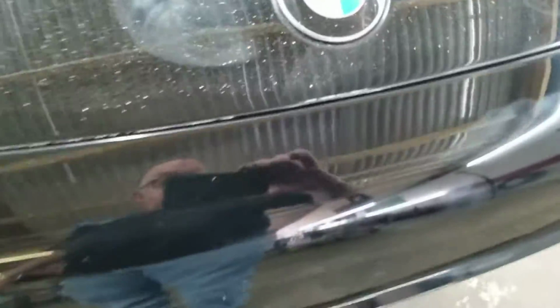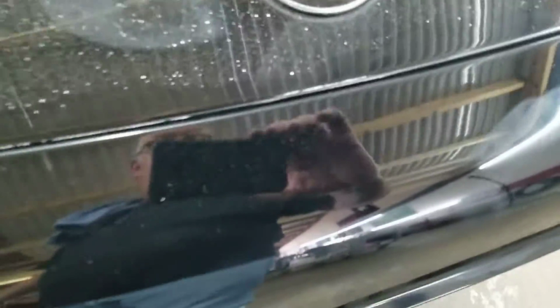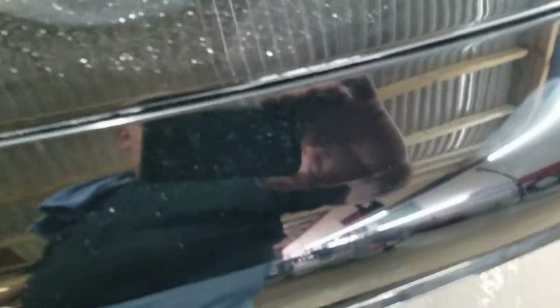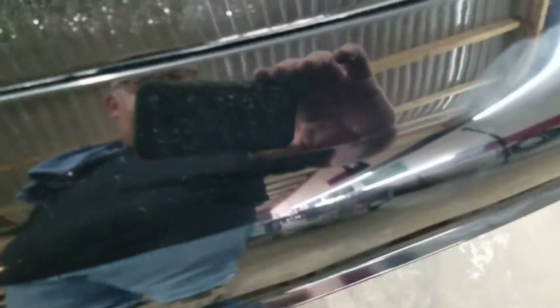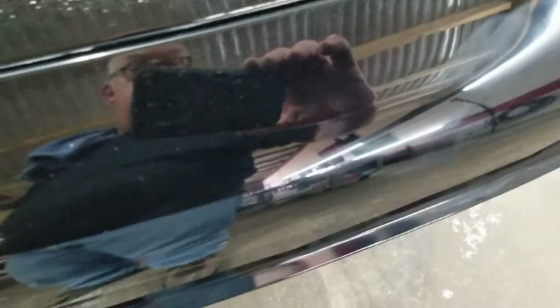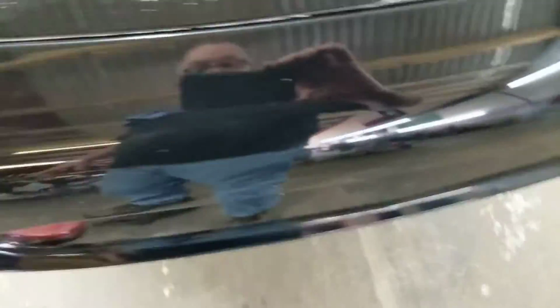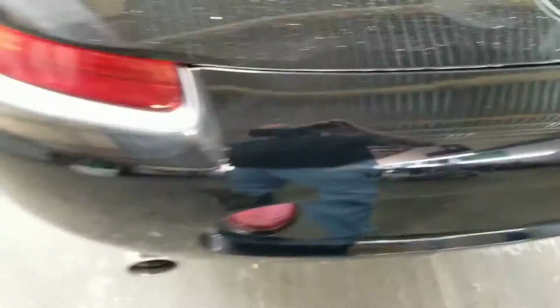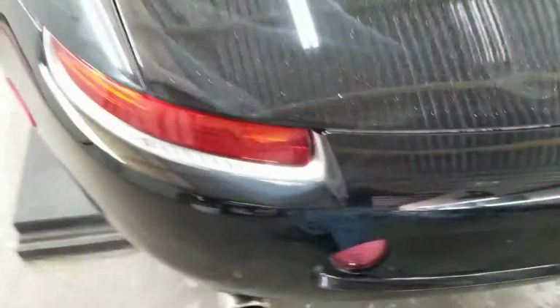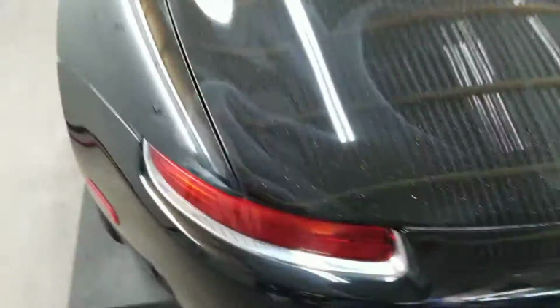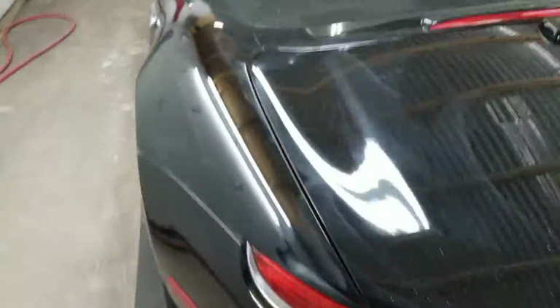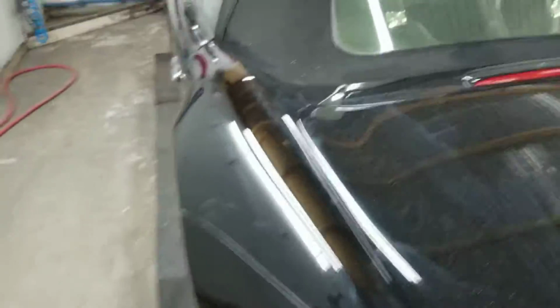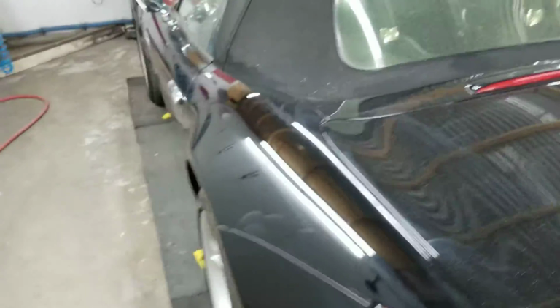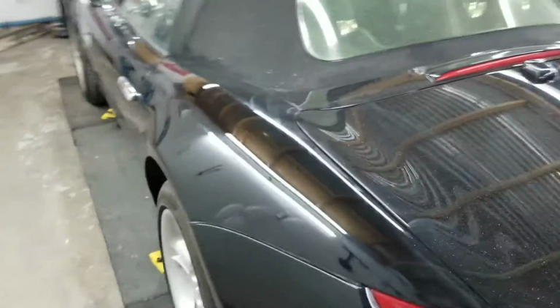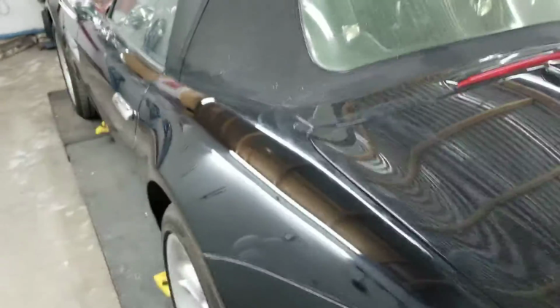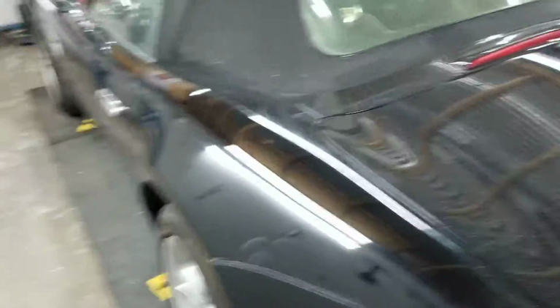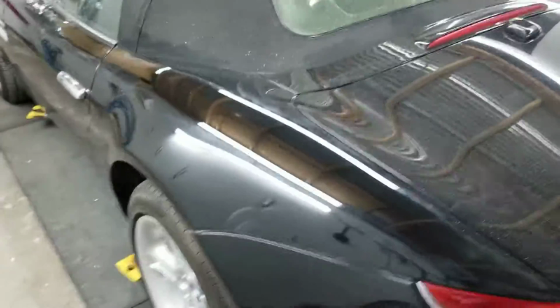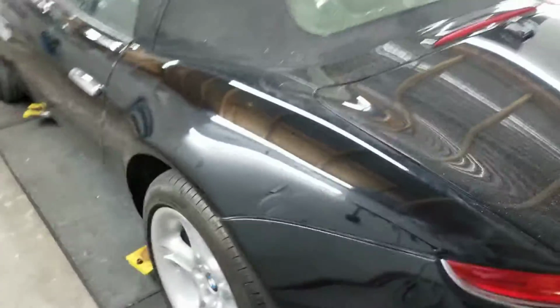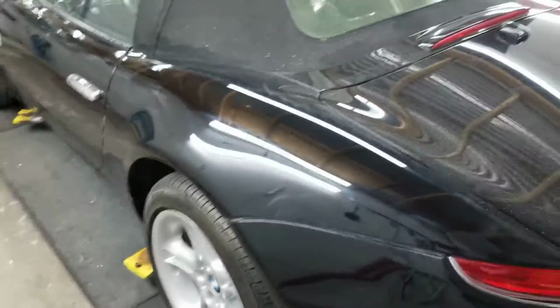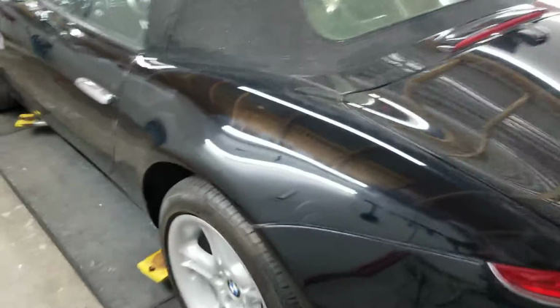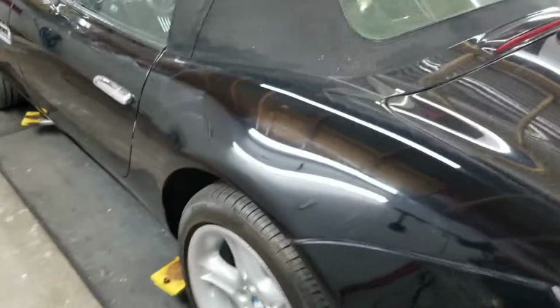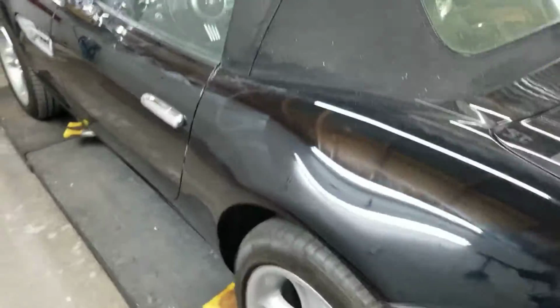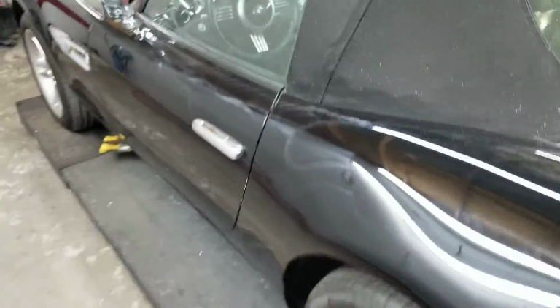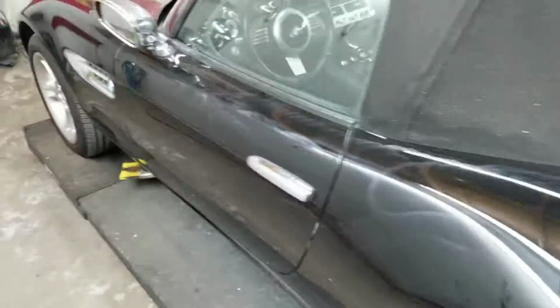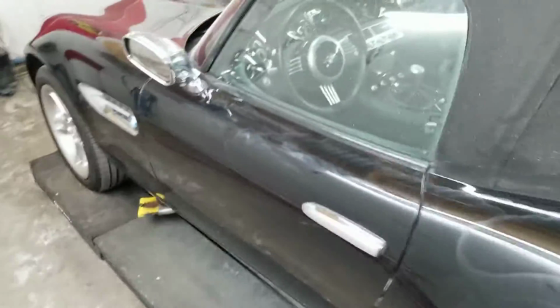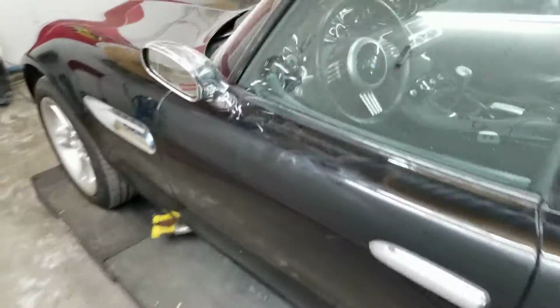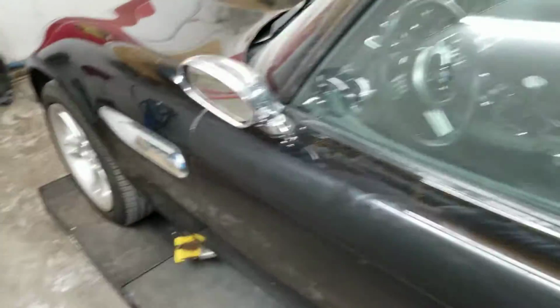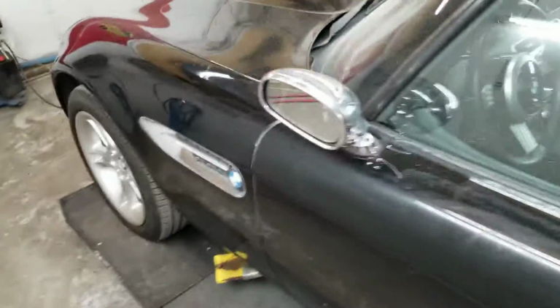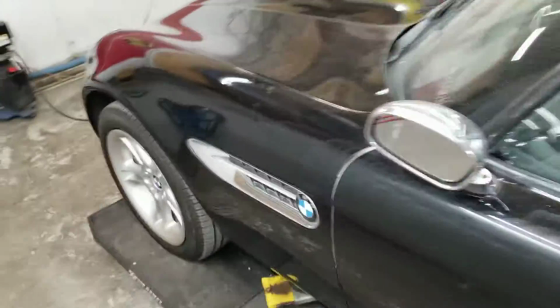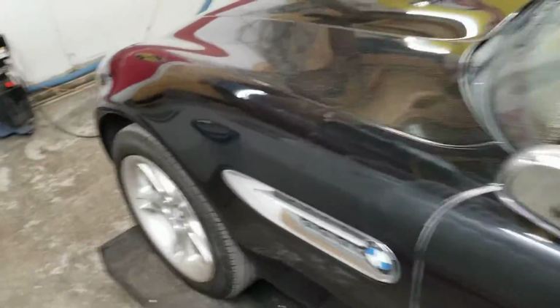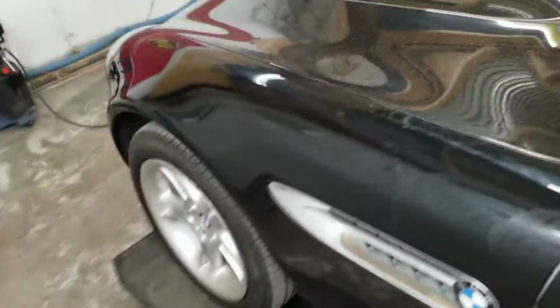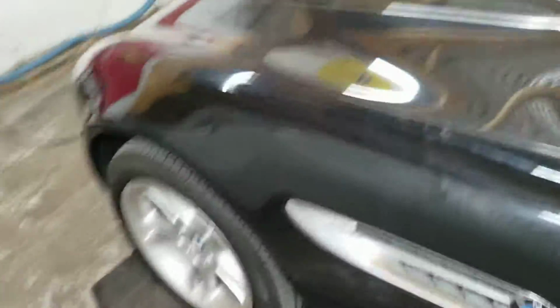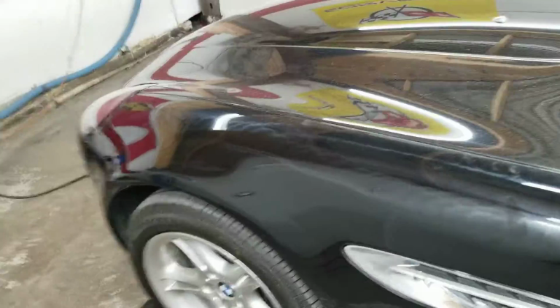Remember this area — it was all dull. Well, what you see is fallout dust and polish from bringing it back to its very best. No swirl marks. It's just ready for a wash.